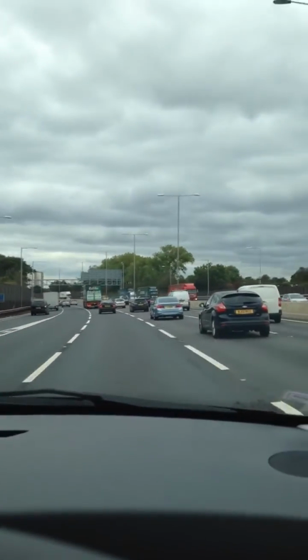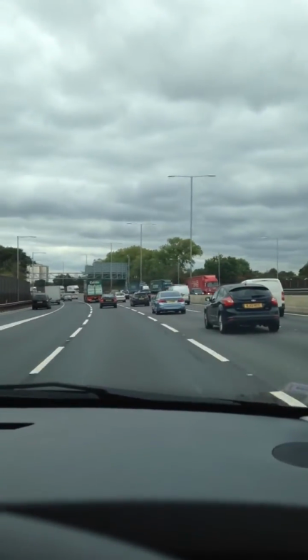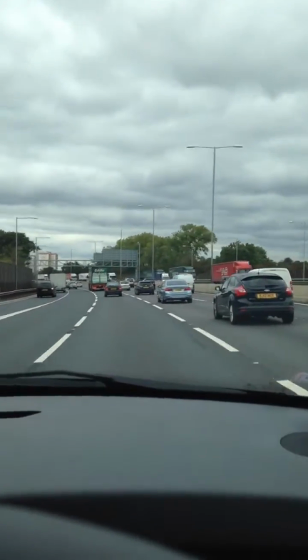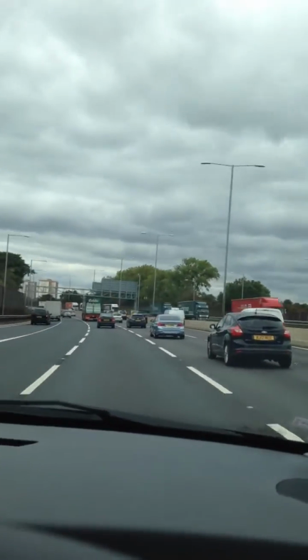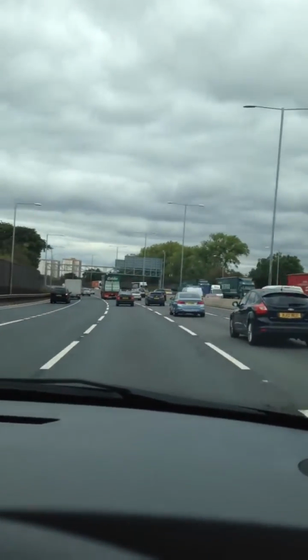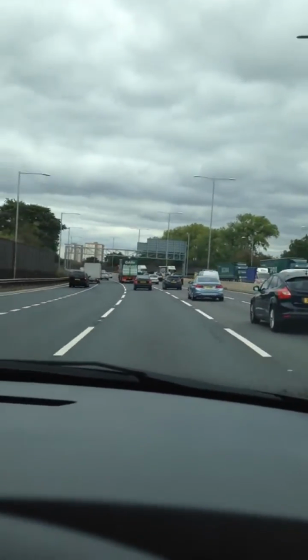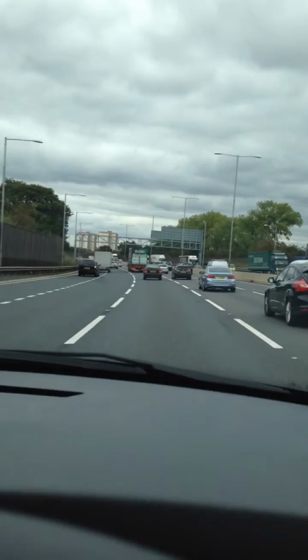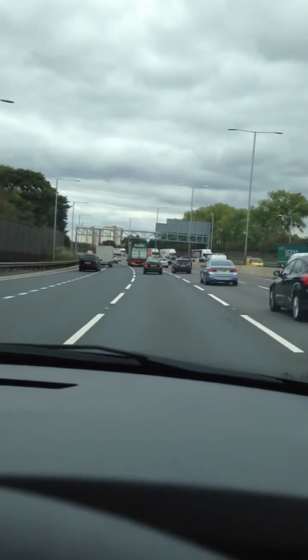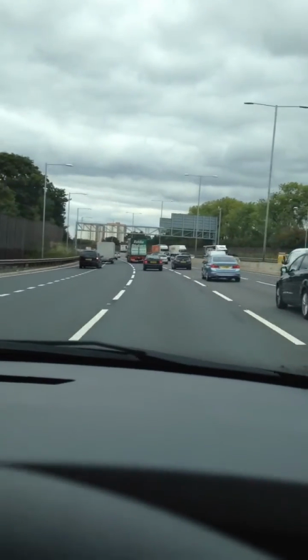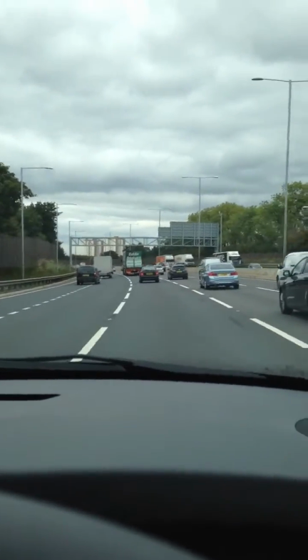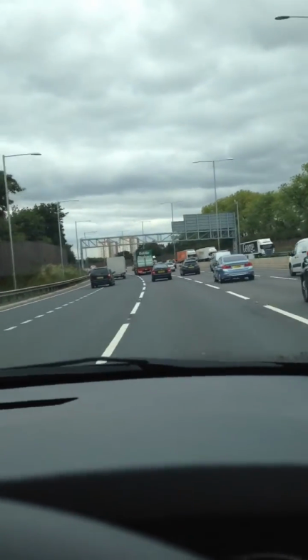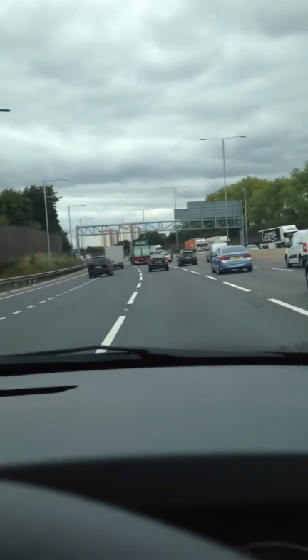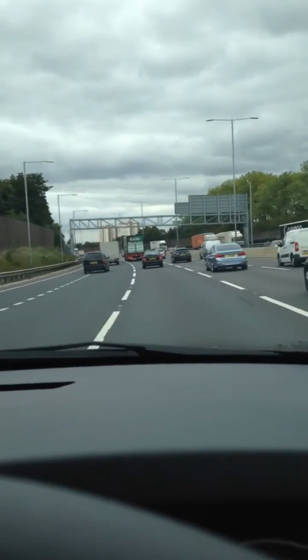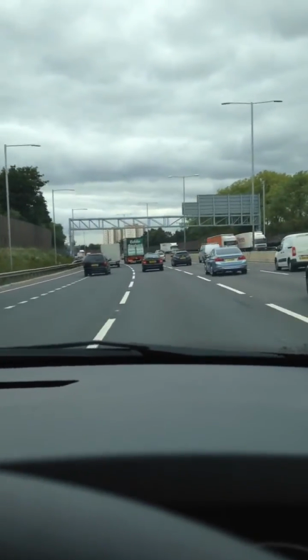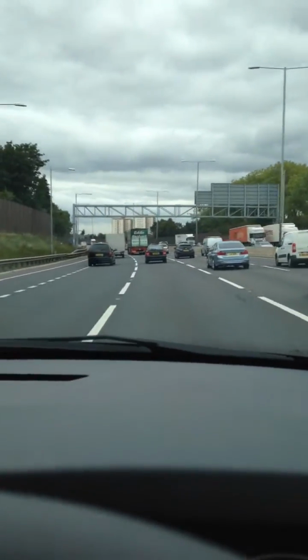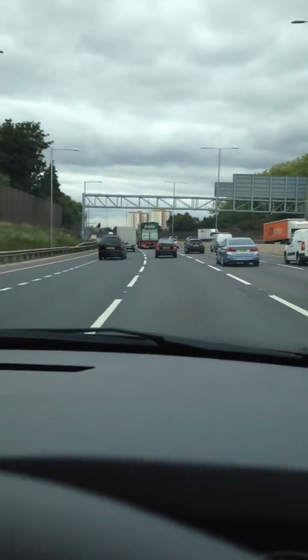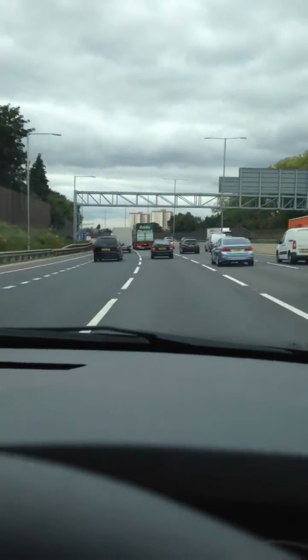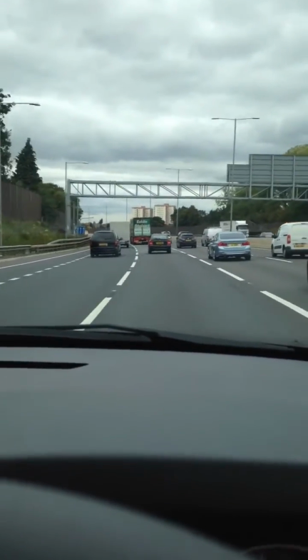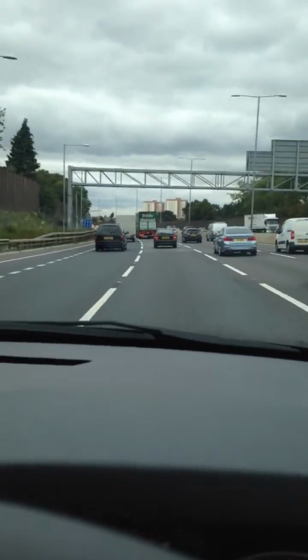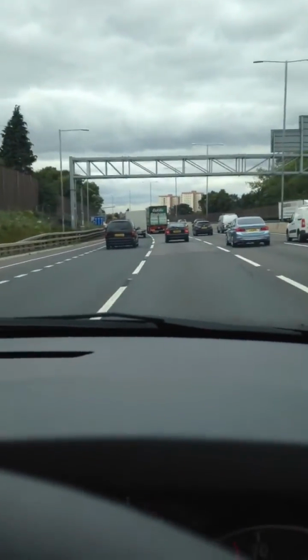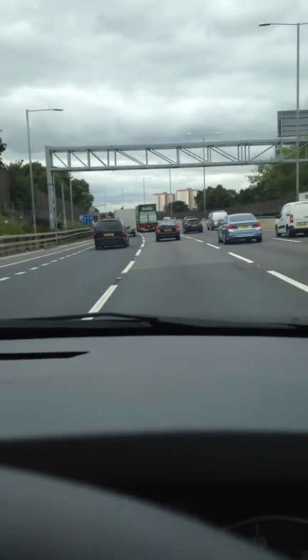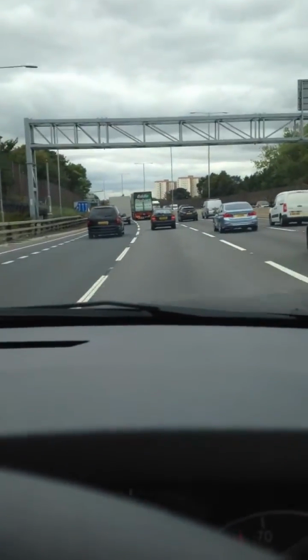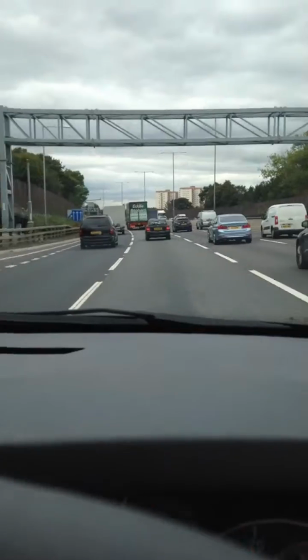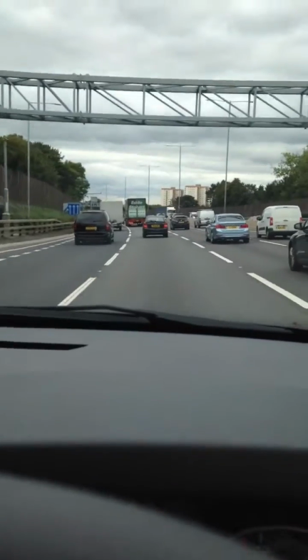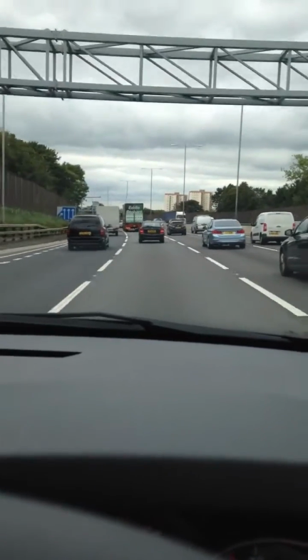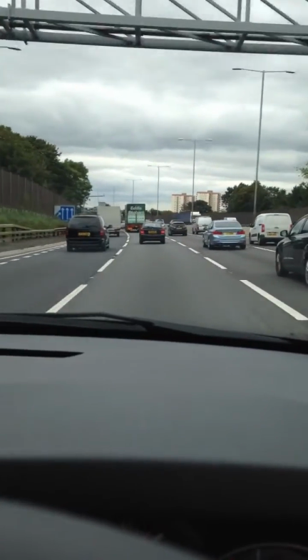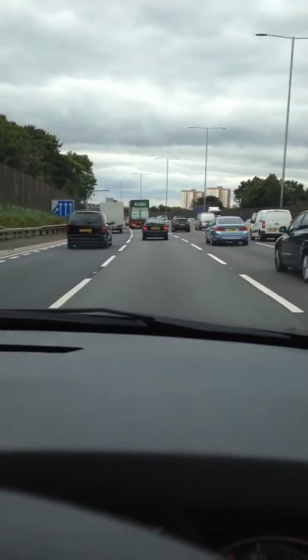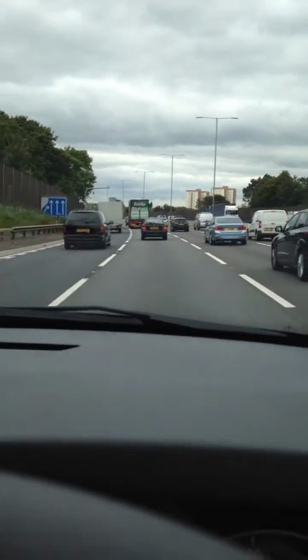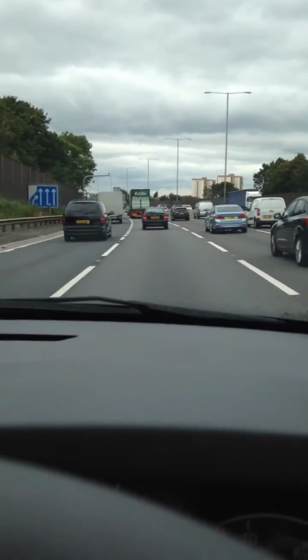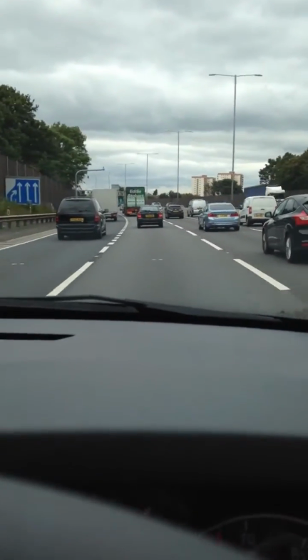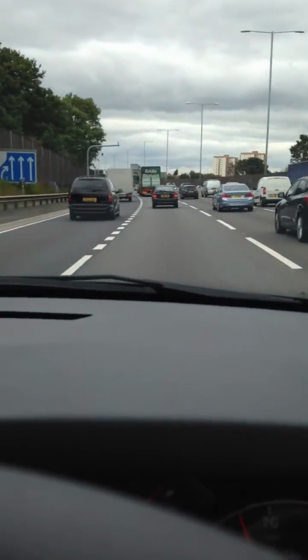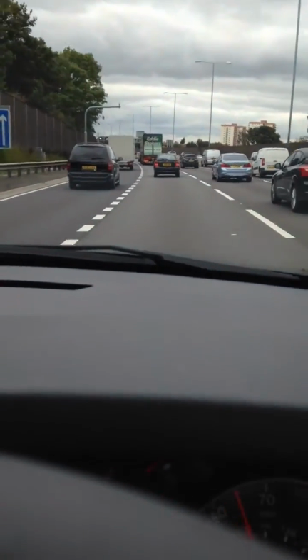You can see the clouds are starting to get a bit dark, it's probably going to rain soon. I still have no idea how long this trip is going to take me — I guess as long as it takes.